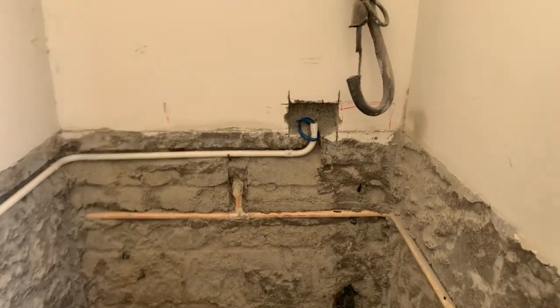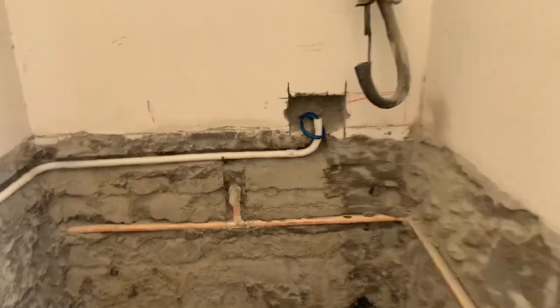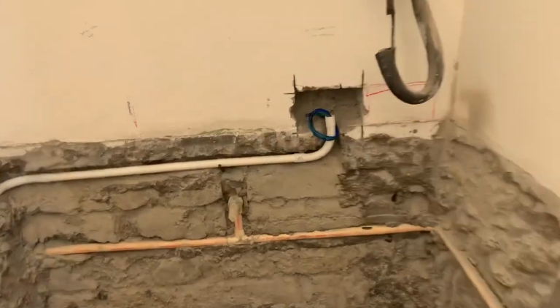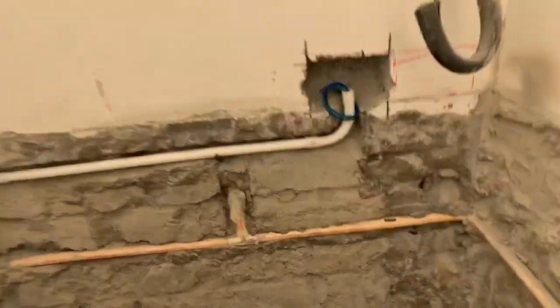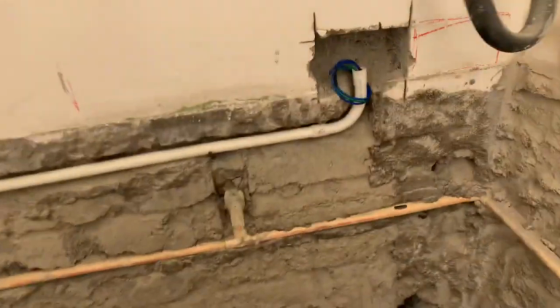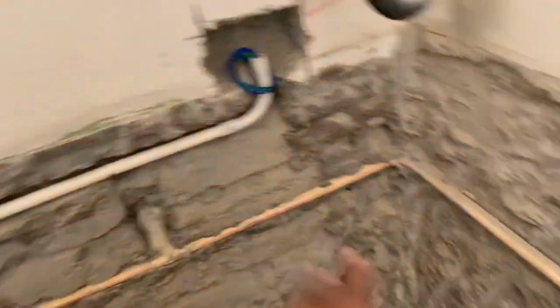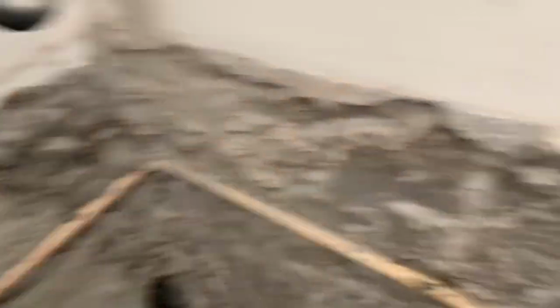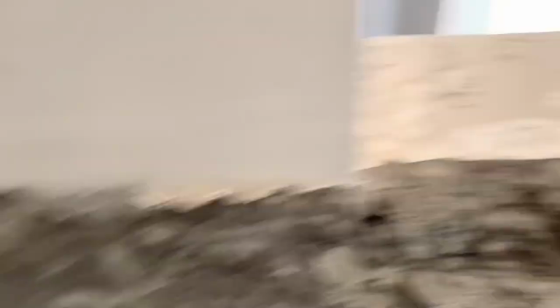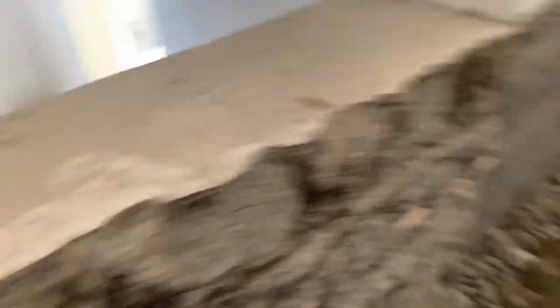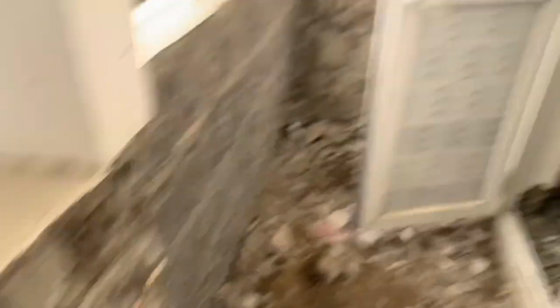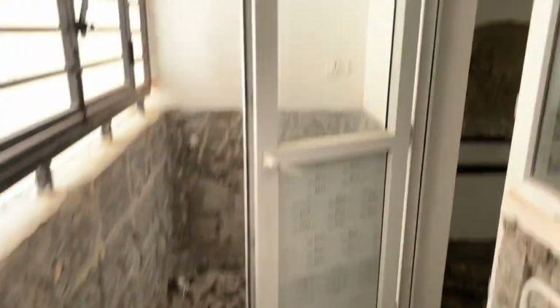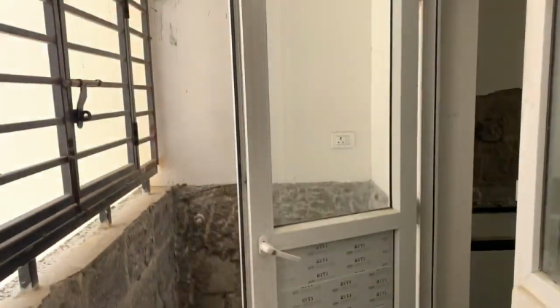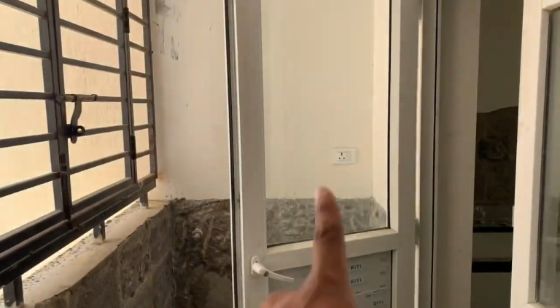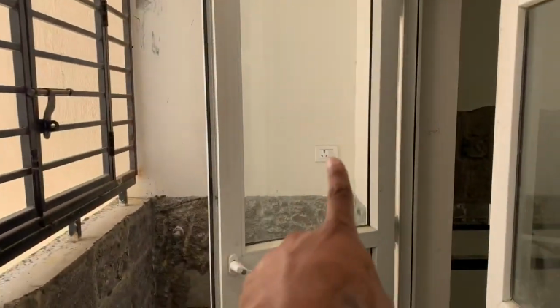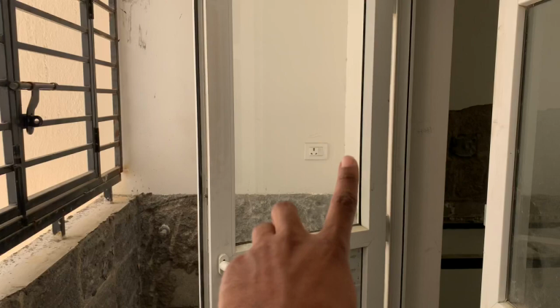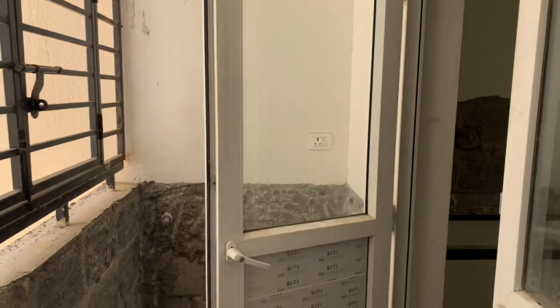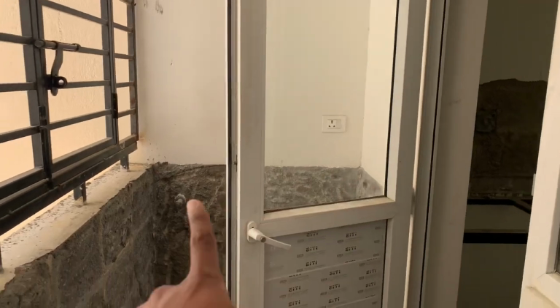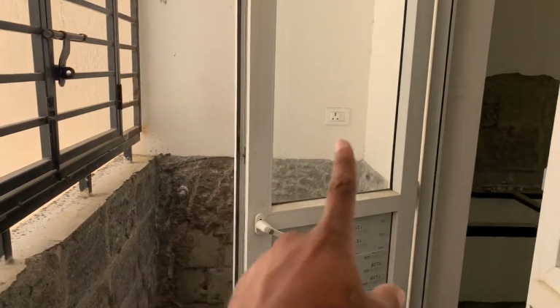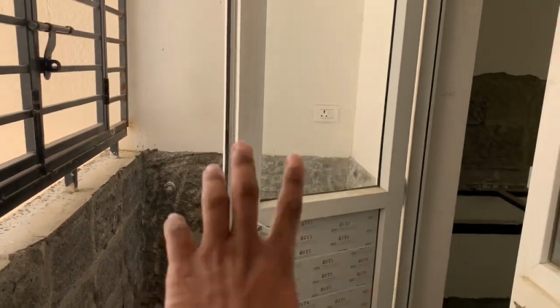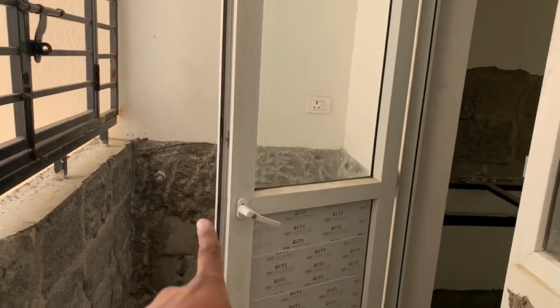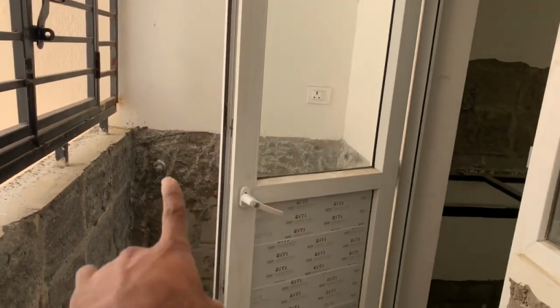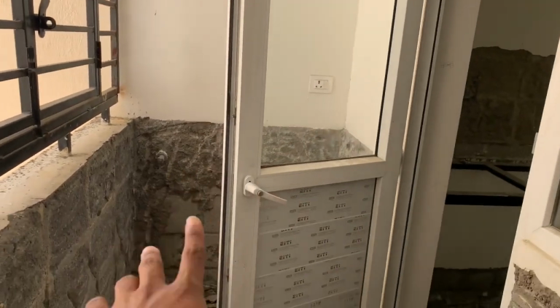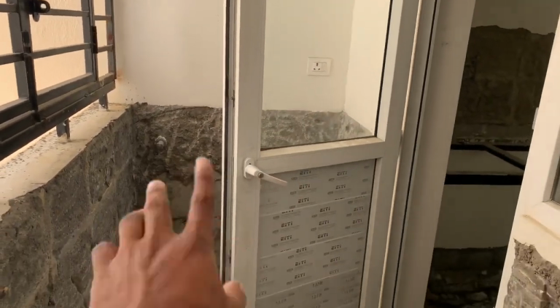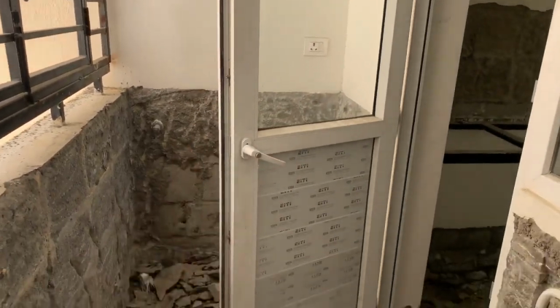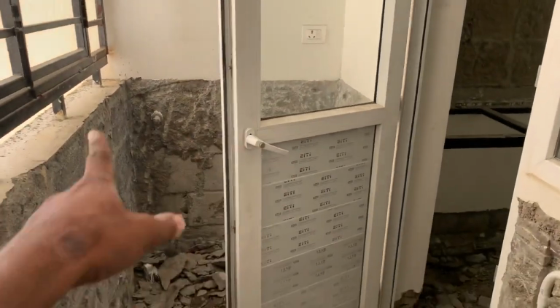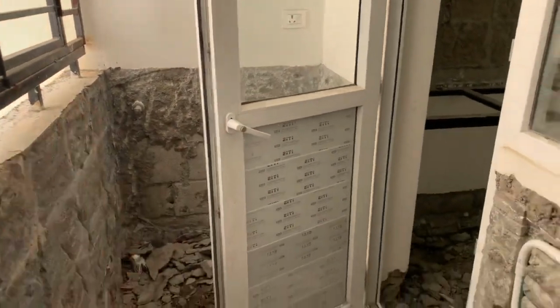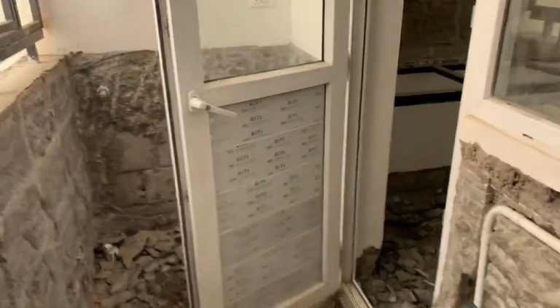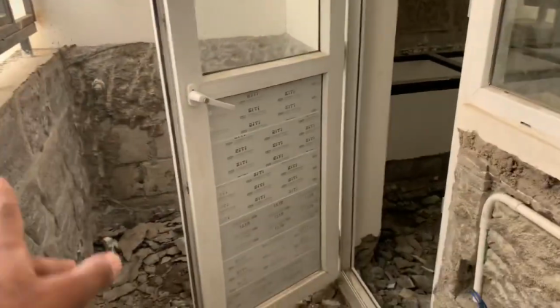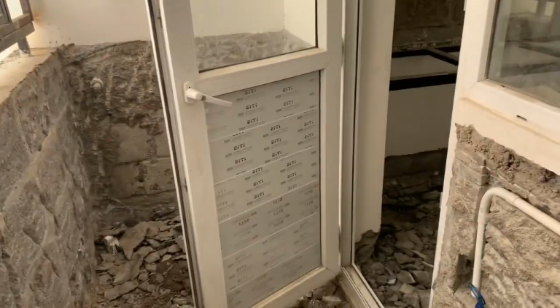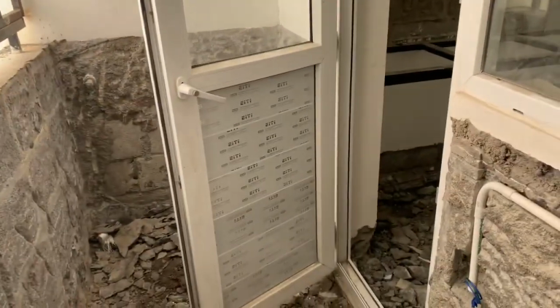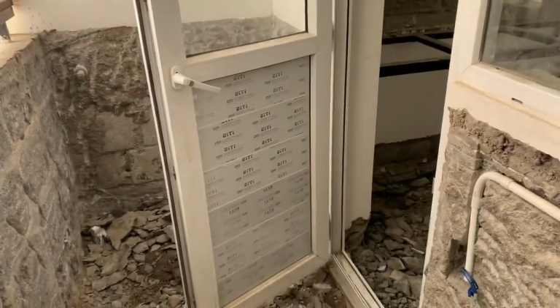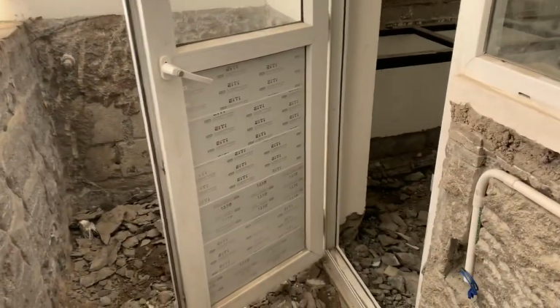This is a dishwasher. We will use it as a pointer. We use it as a point. We will clean the pipeline.